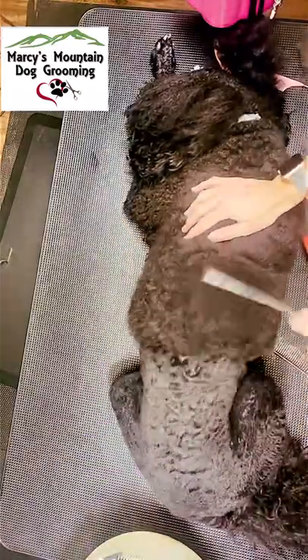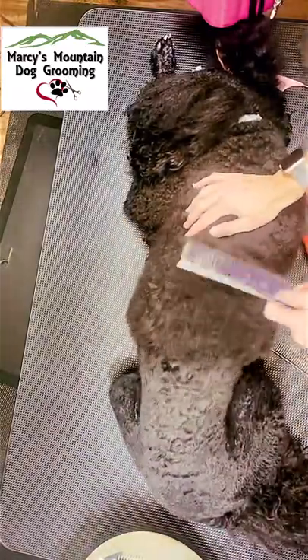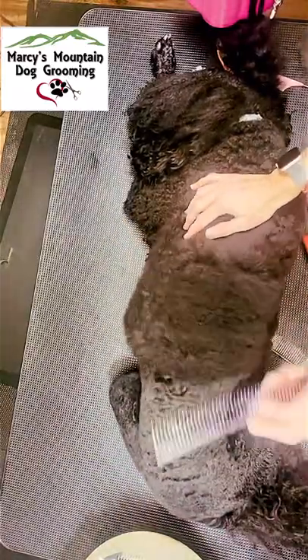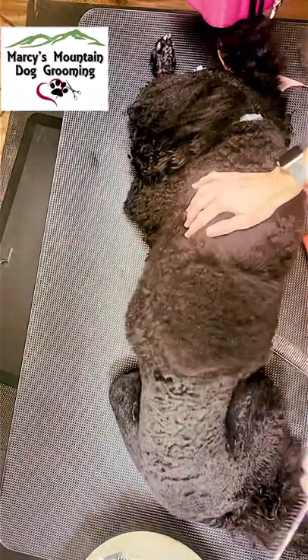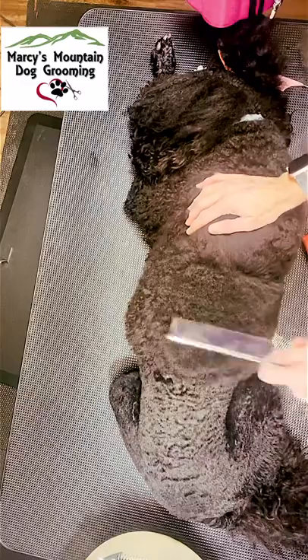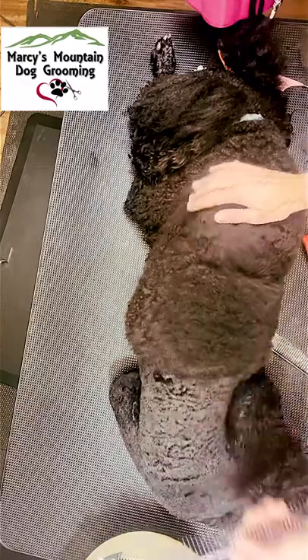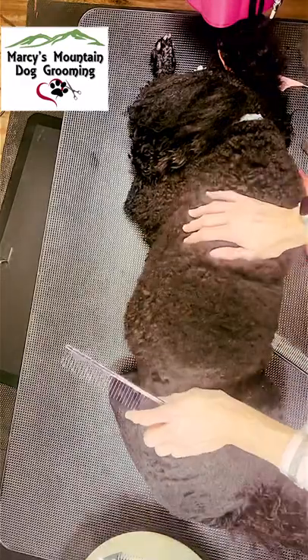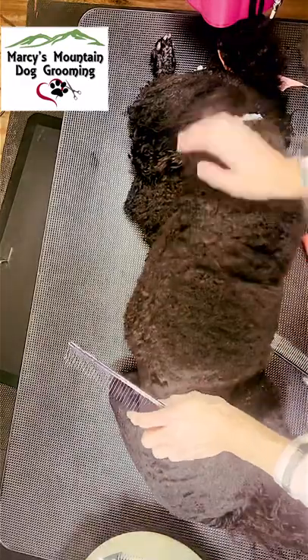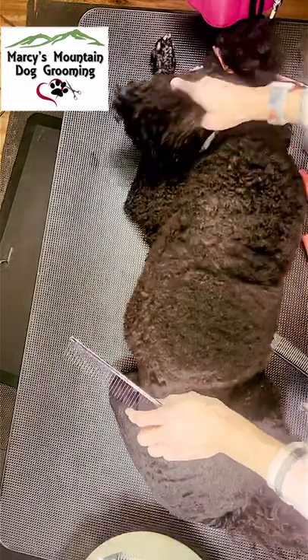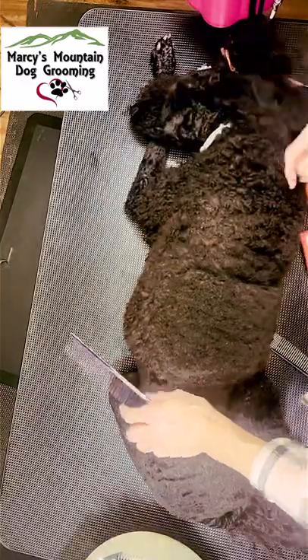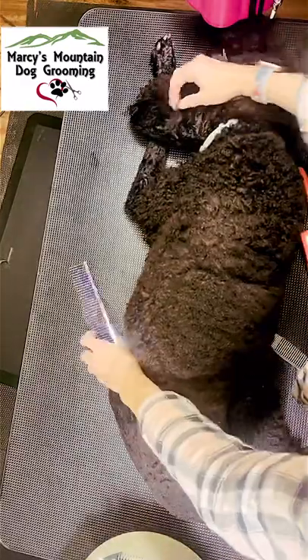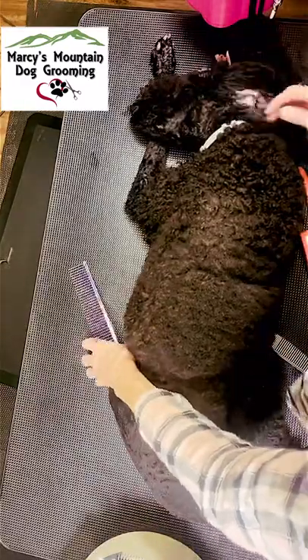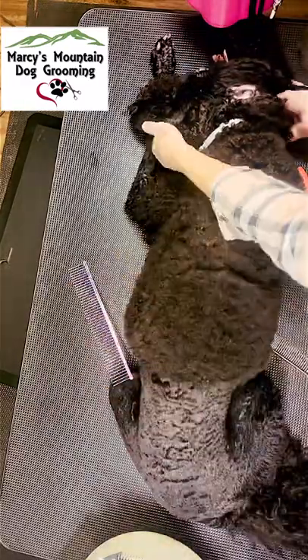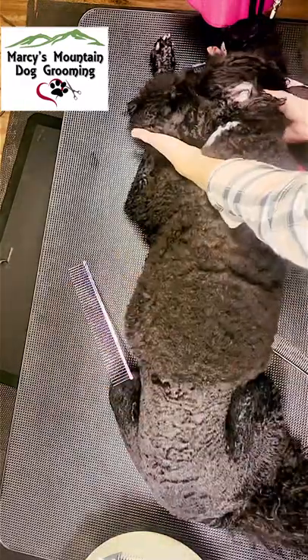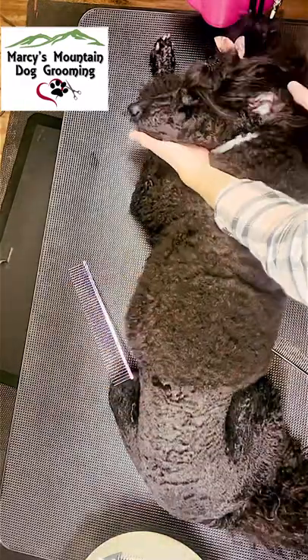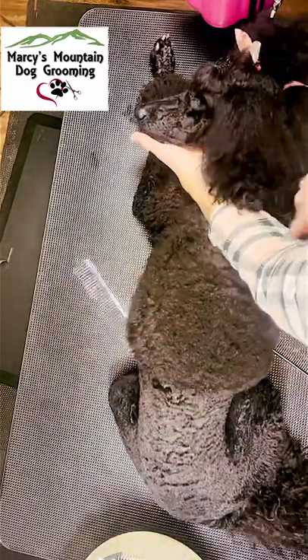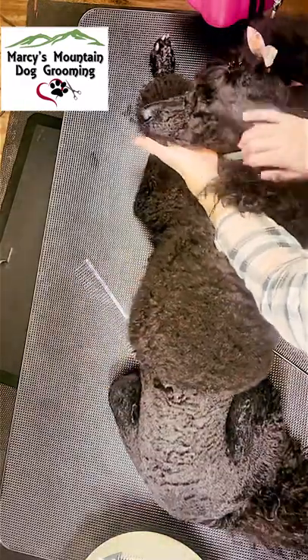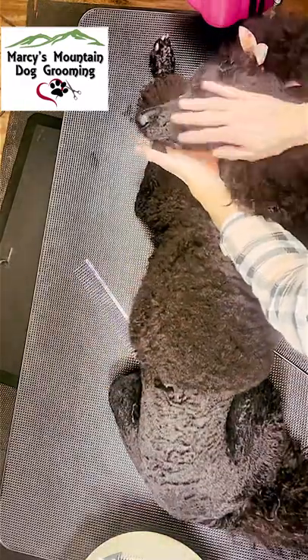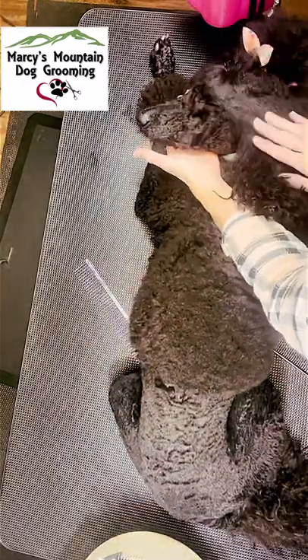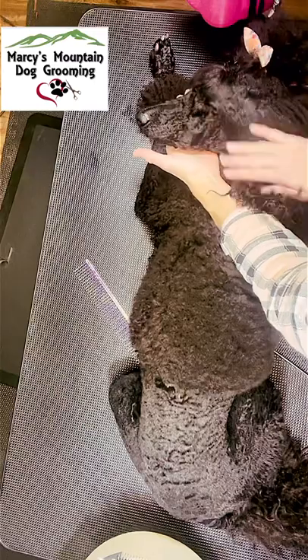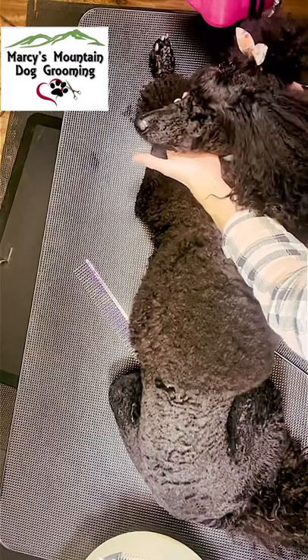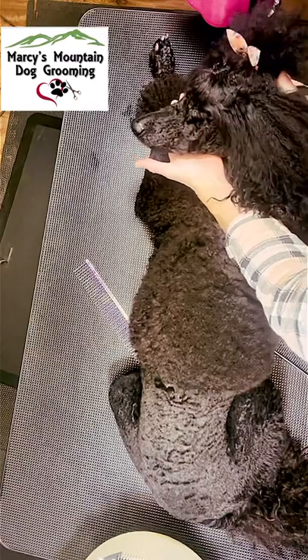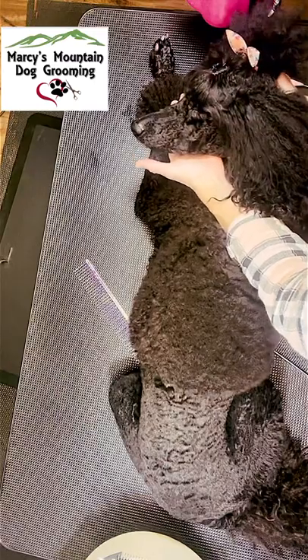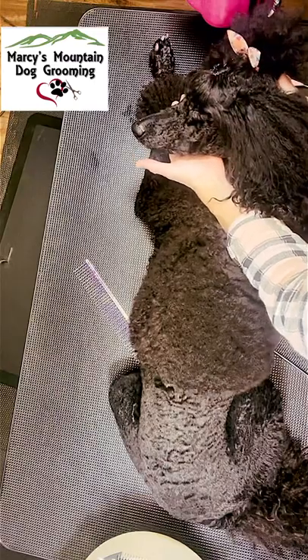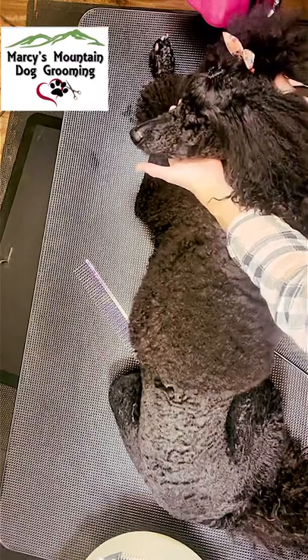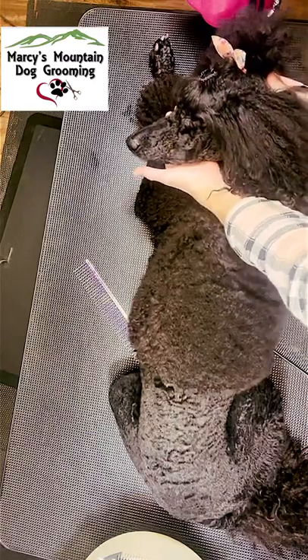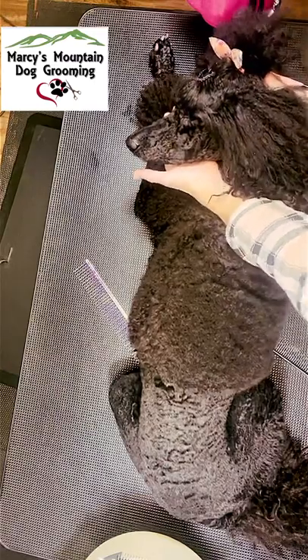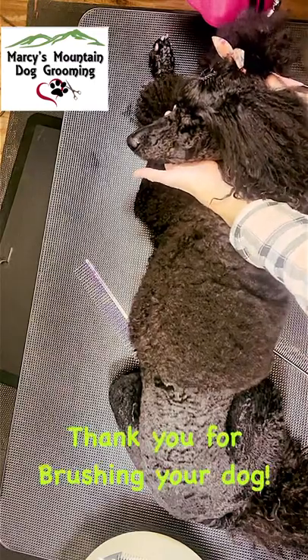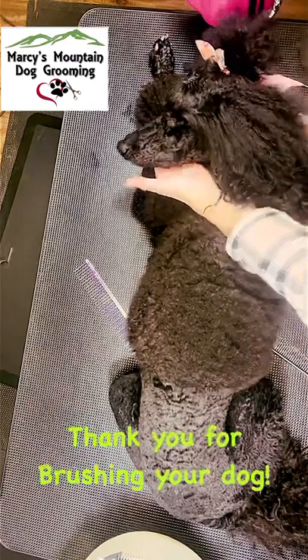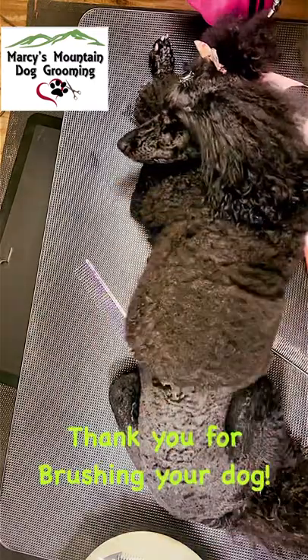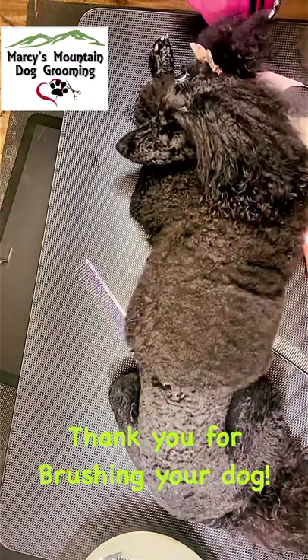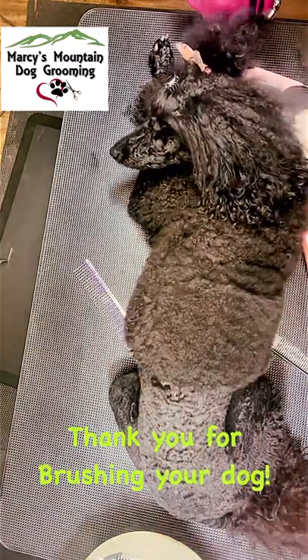This process is continued from nose to tip of tail. Paisley is relaxed and calm while being brushed because she has been conditioned and this is part of her life. I truly enjoy brushing and grooming my sweet Paisley. Thank you for brushing your dog.